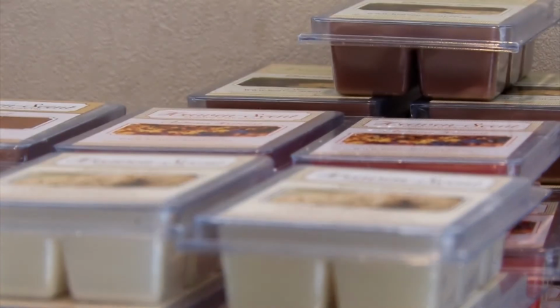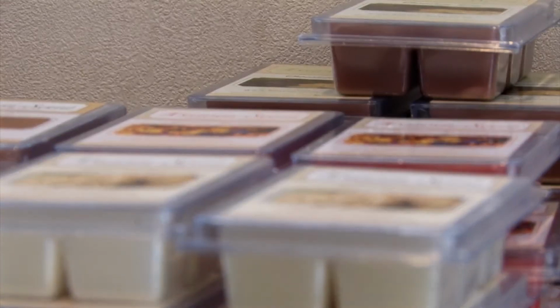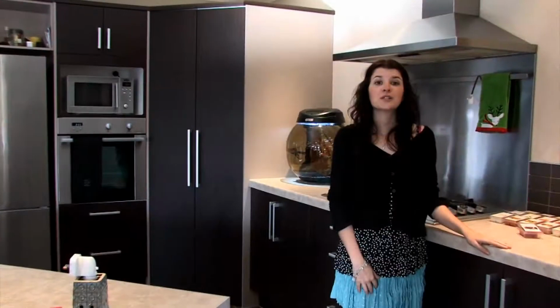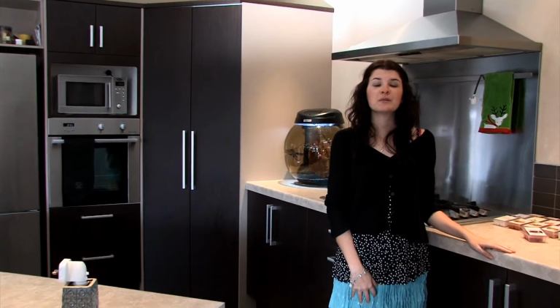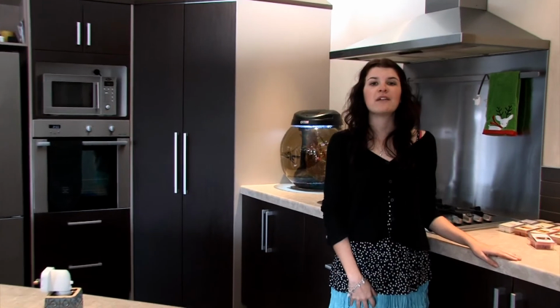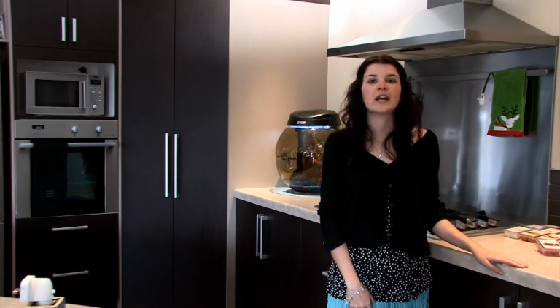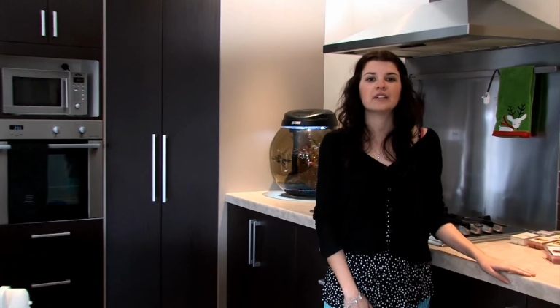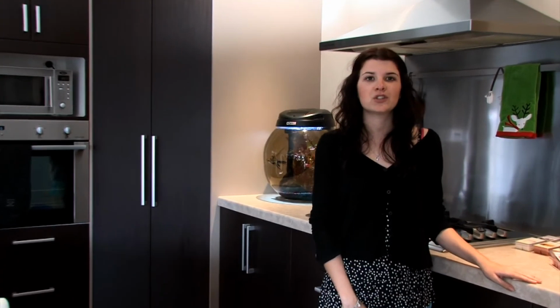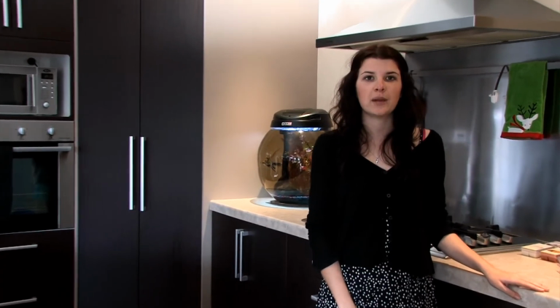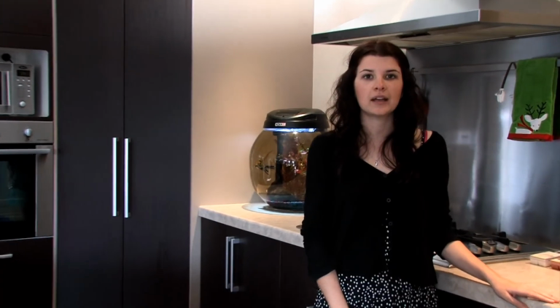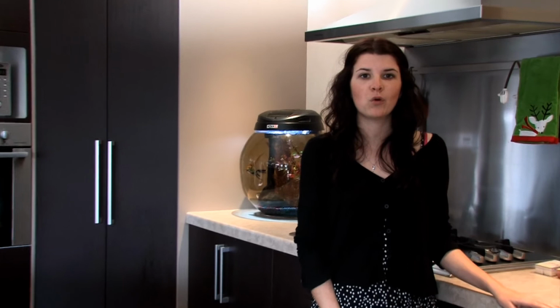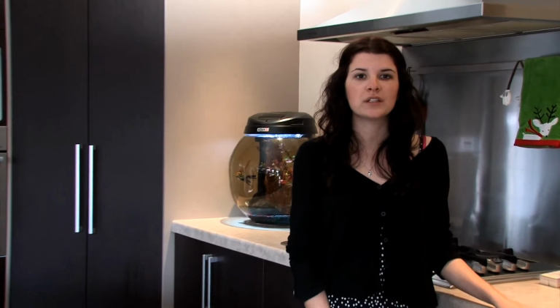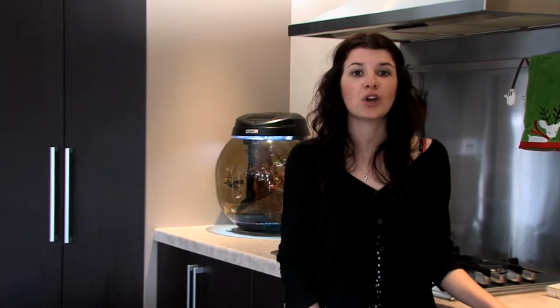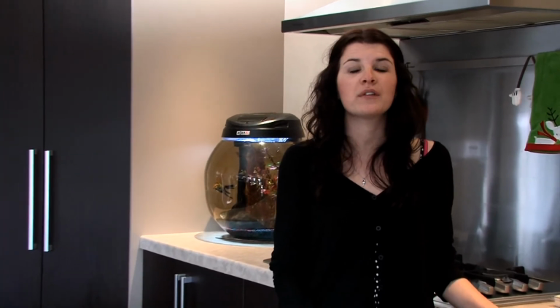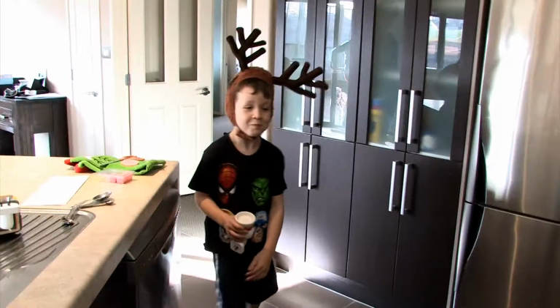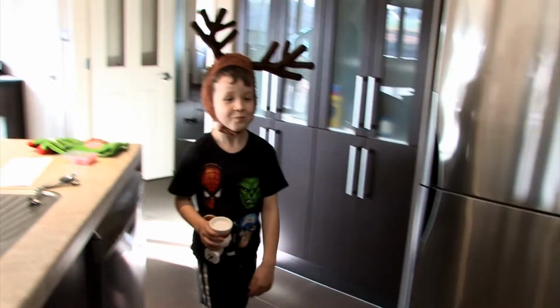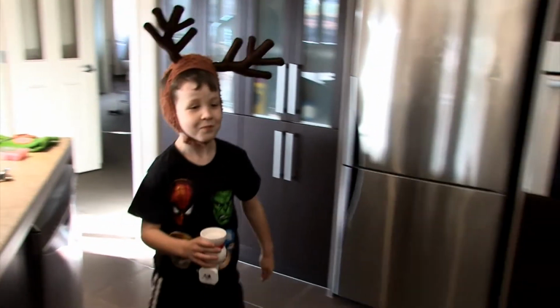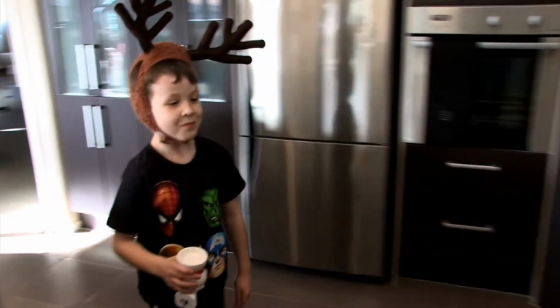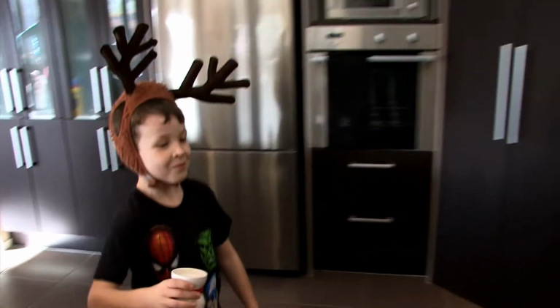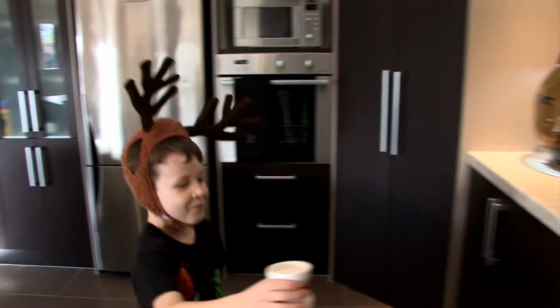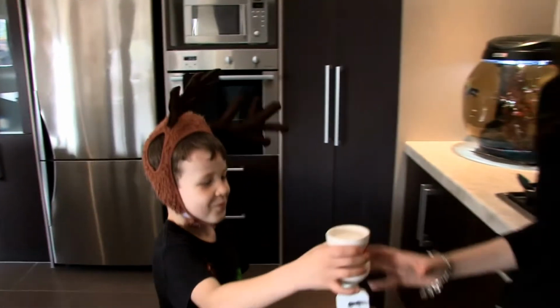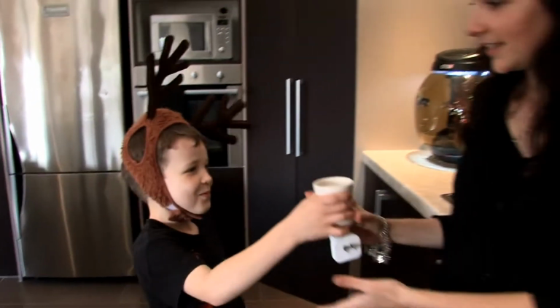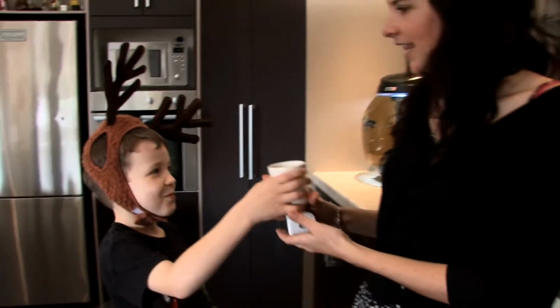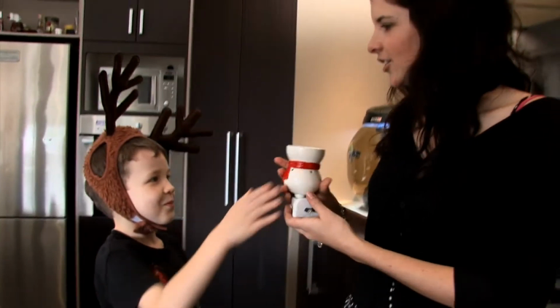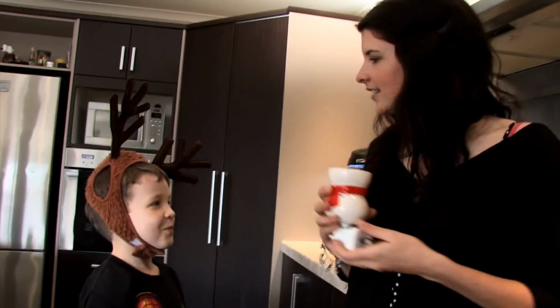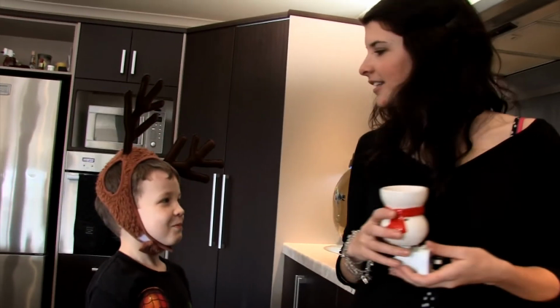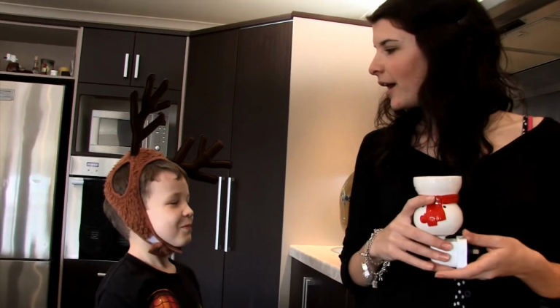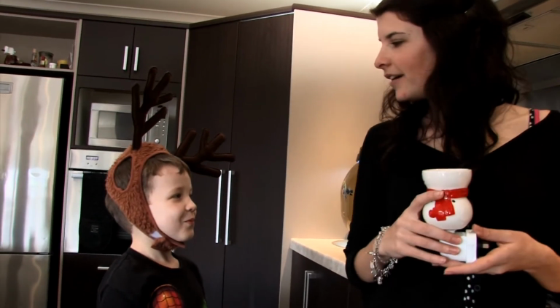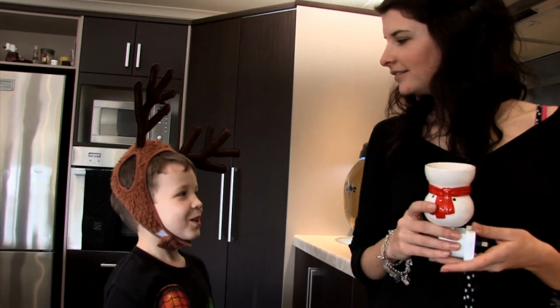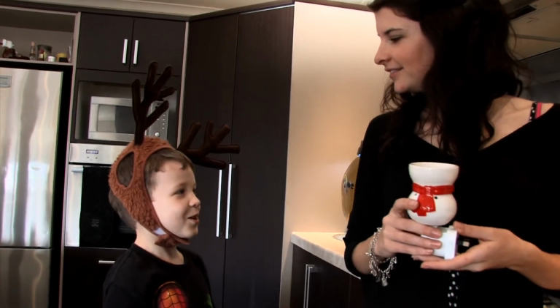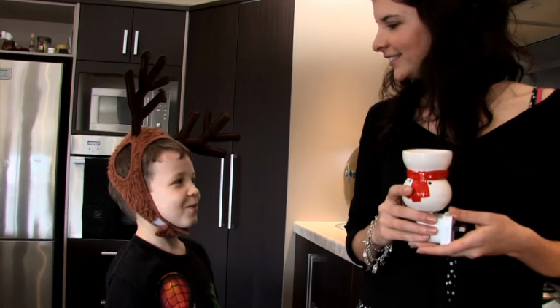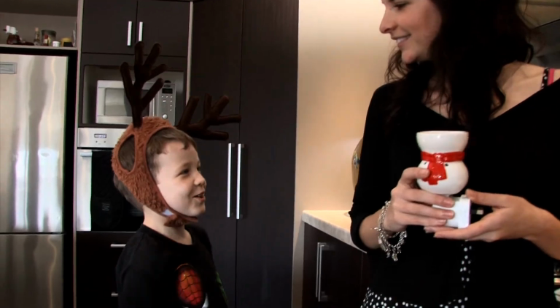At Christmas we will have a range of electric and plug-in warmers to go with our Christmas collection of melts. Thank you, Santa's little helper. You're welcome.